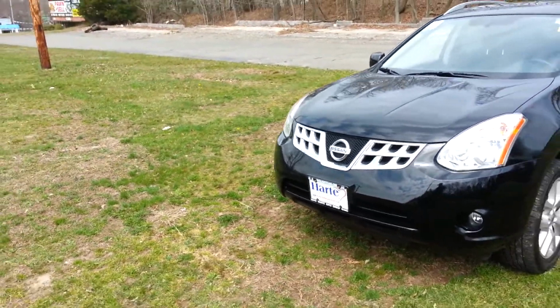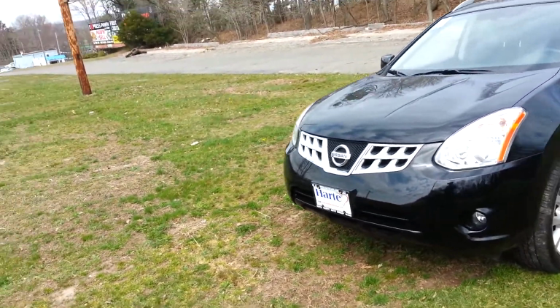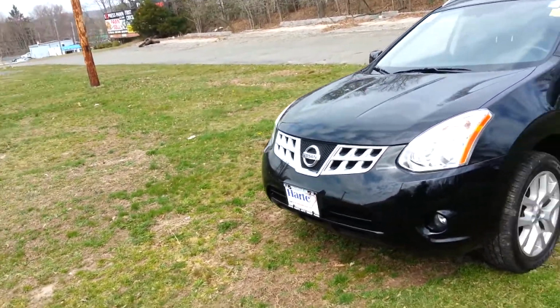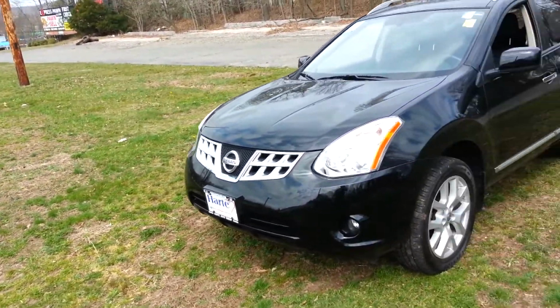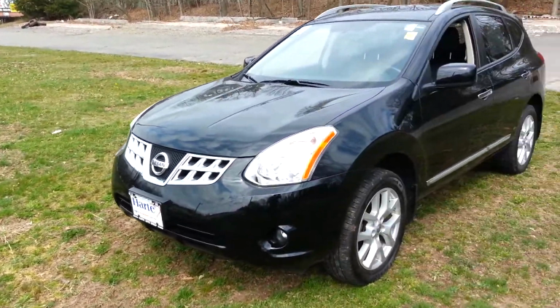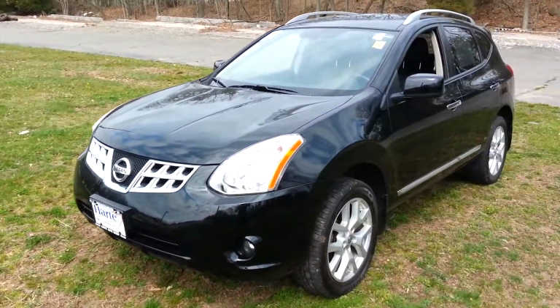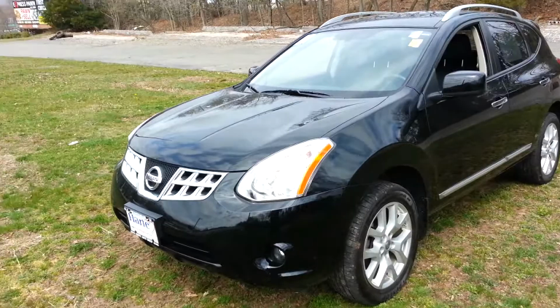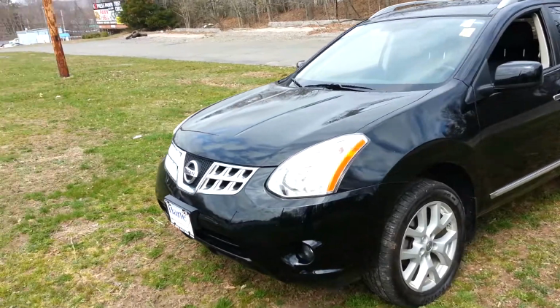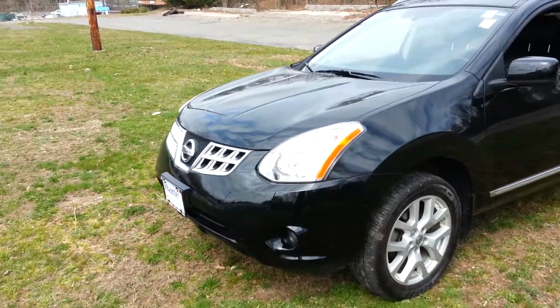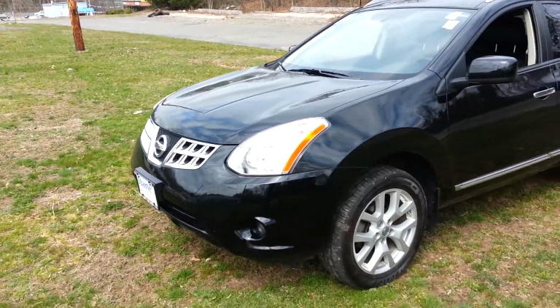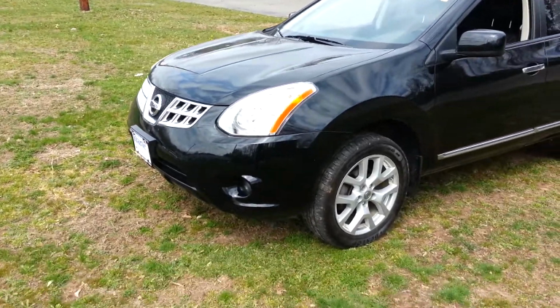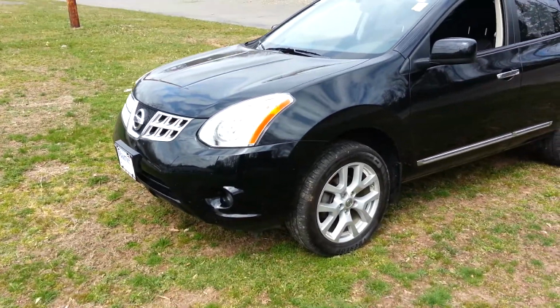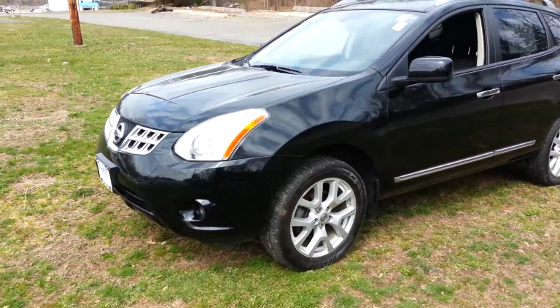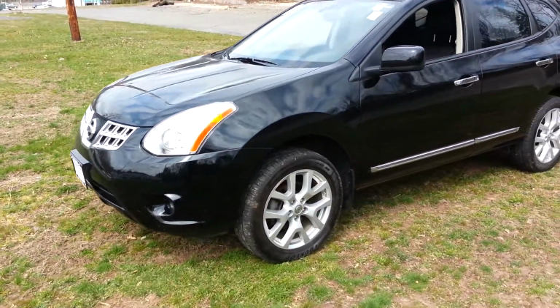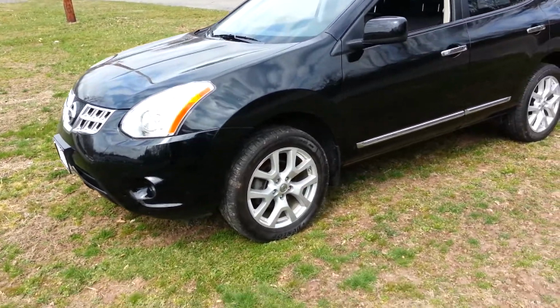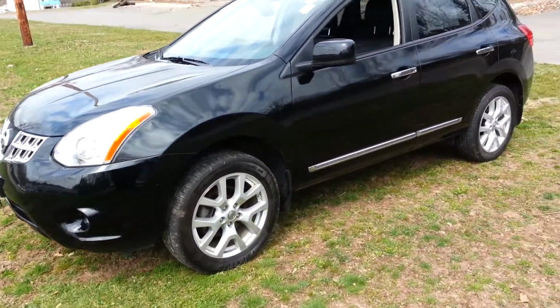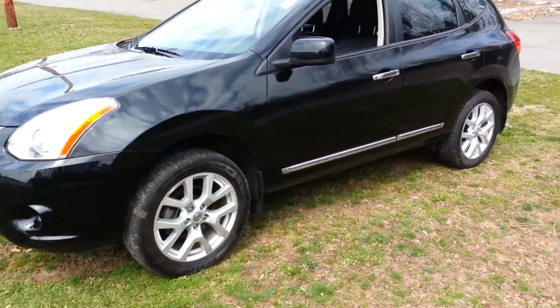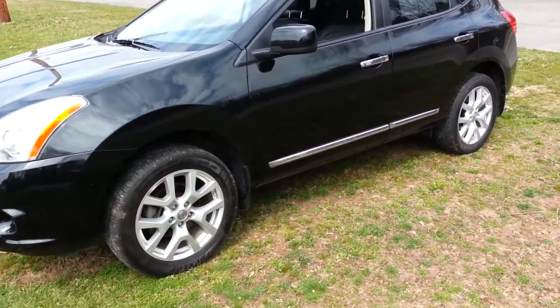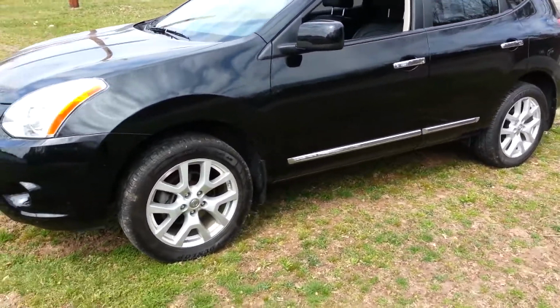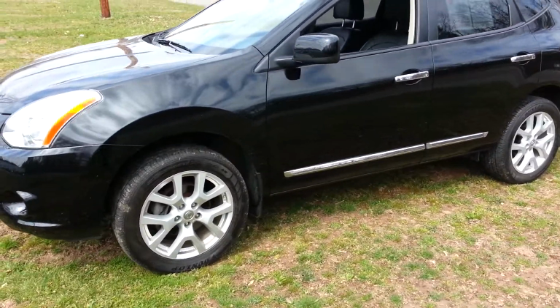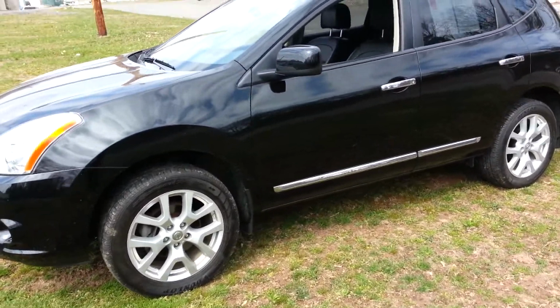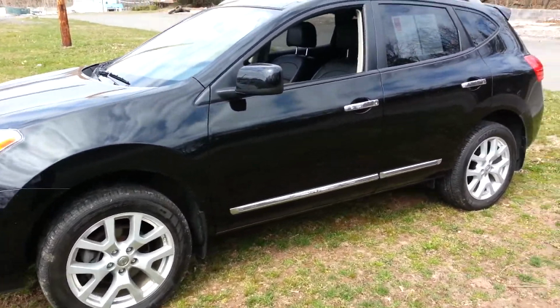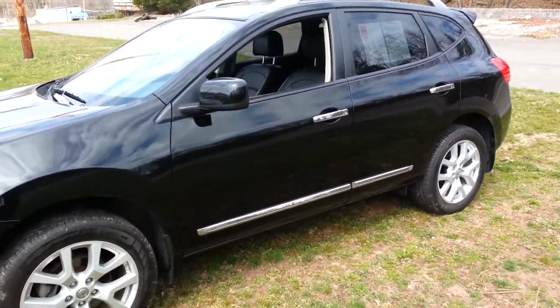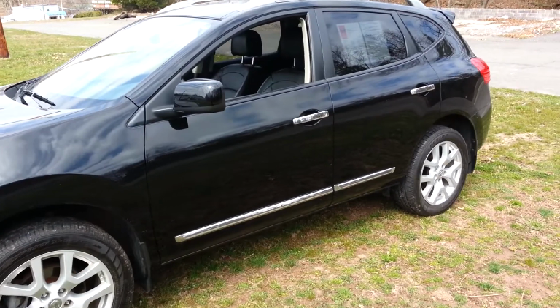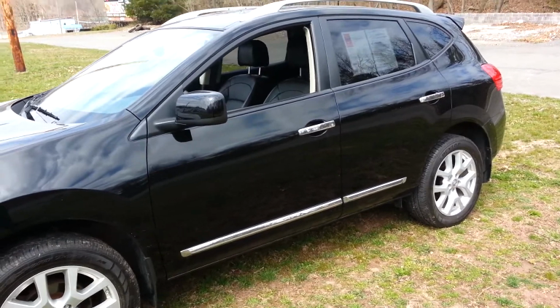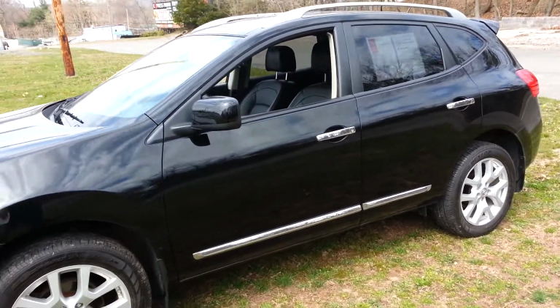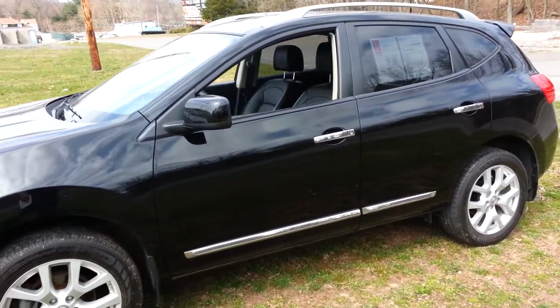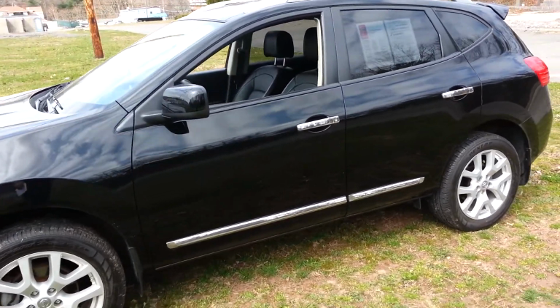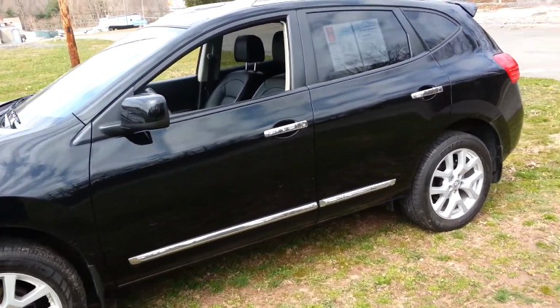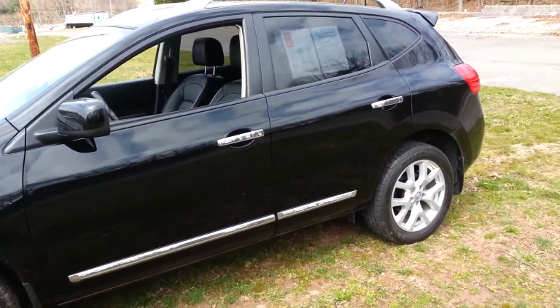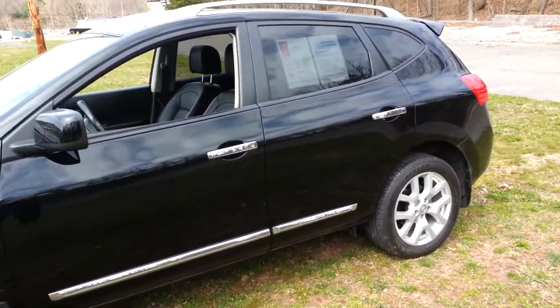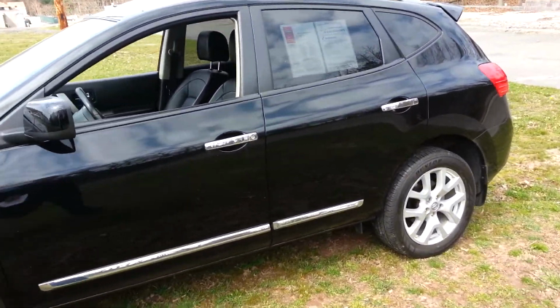This vehicle is advertised for $21,991 right on our website. There are about 20 to 25 pictures there — still pictures — so you can get a little better look at some of the features on the truck.